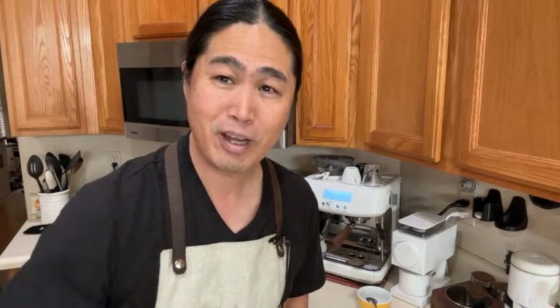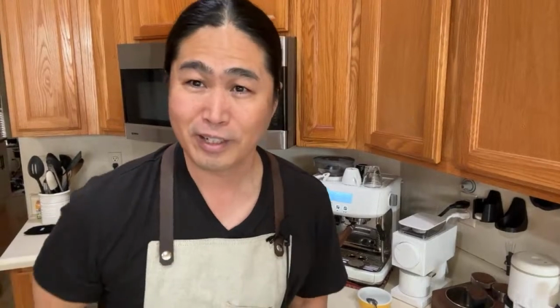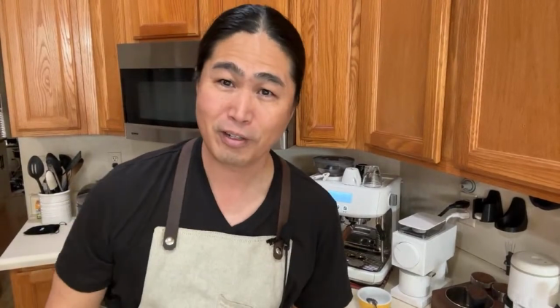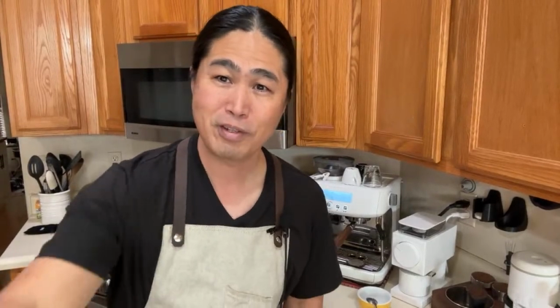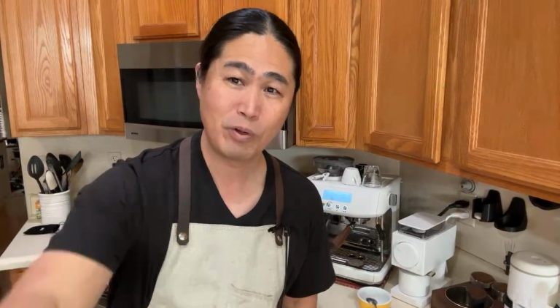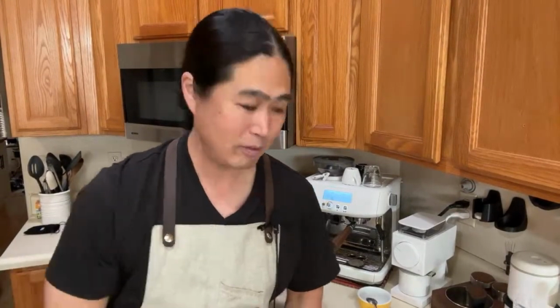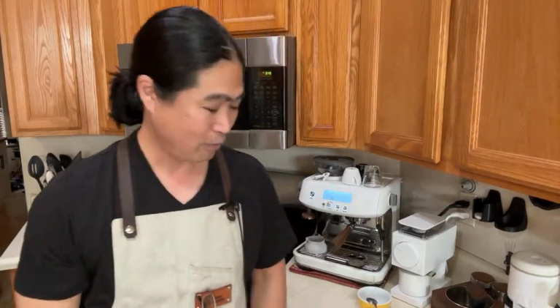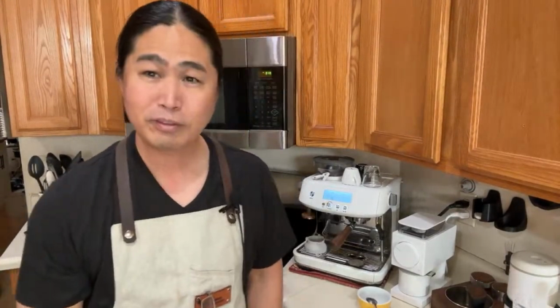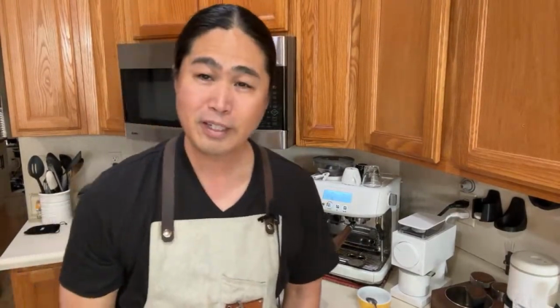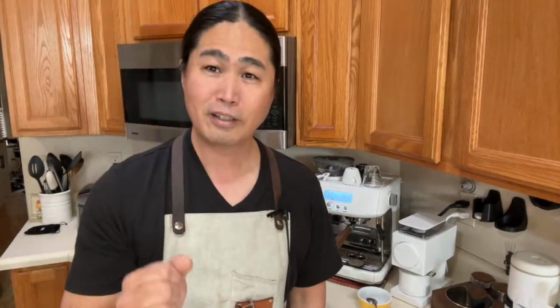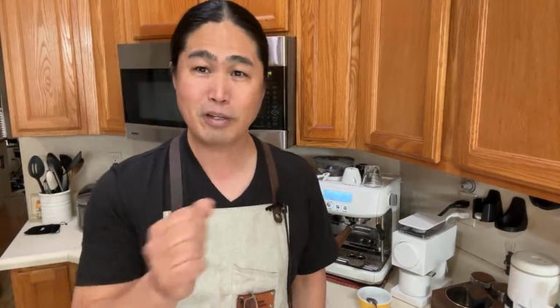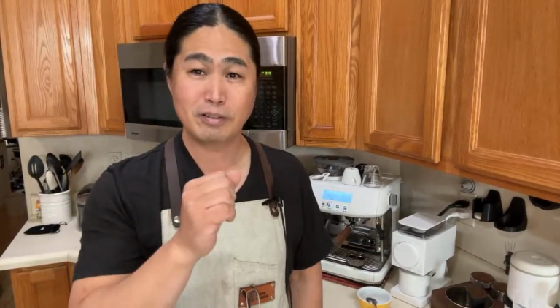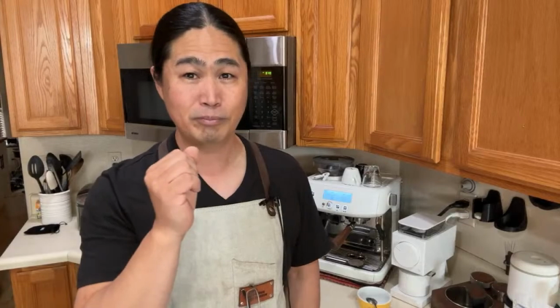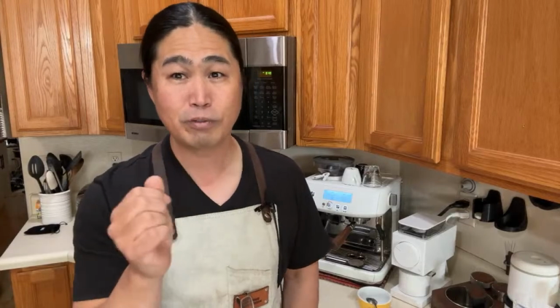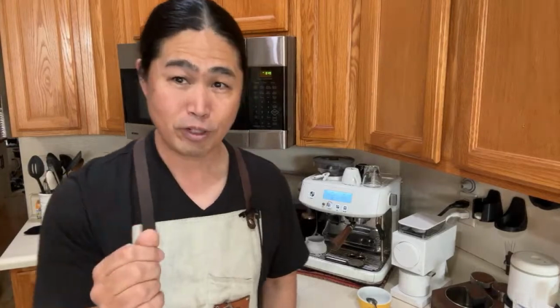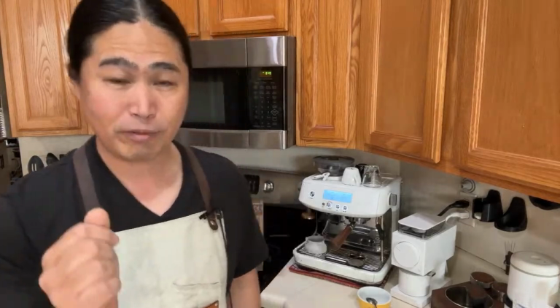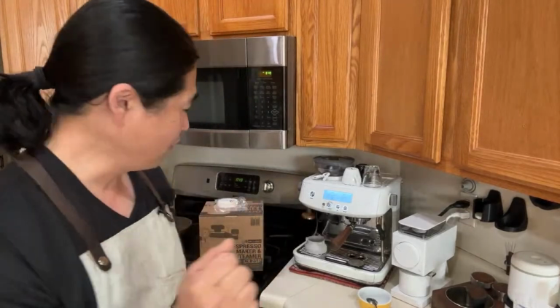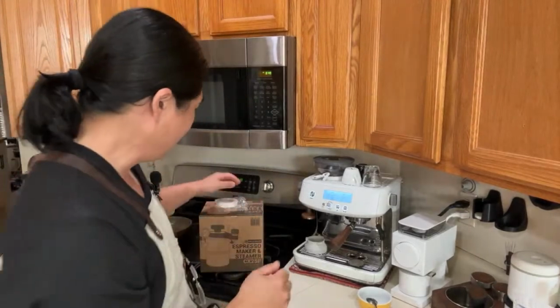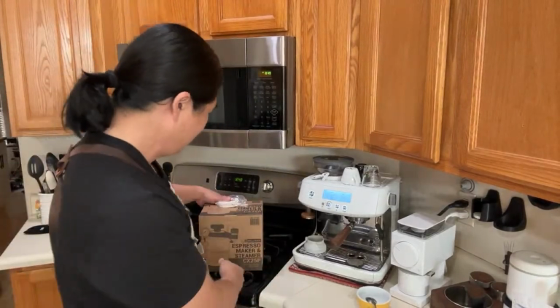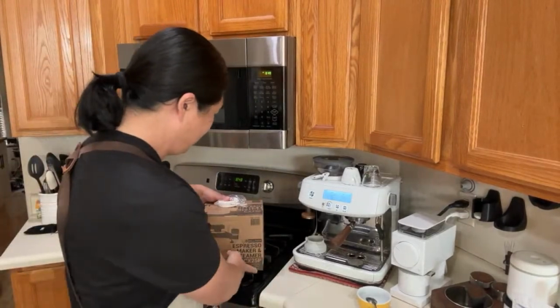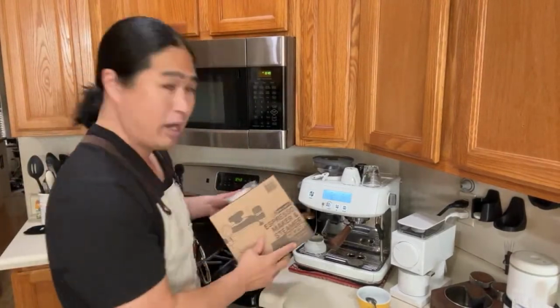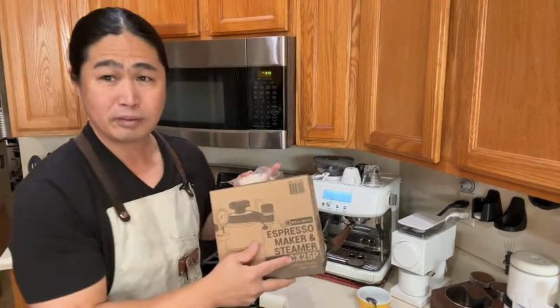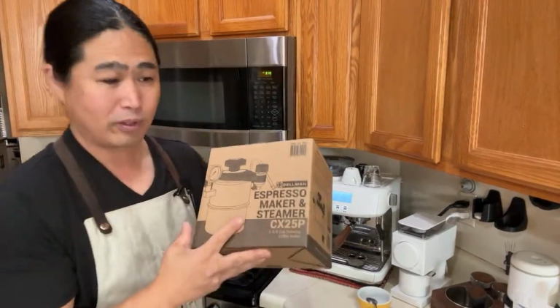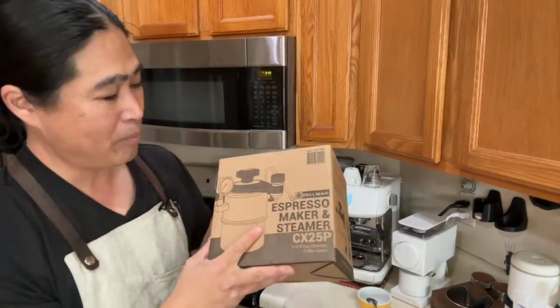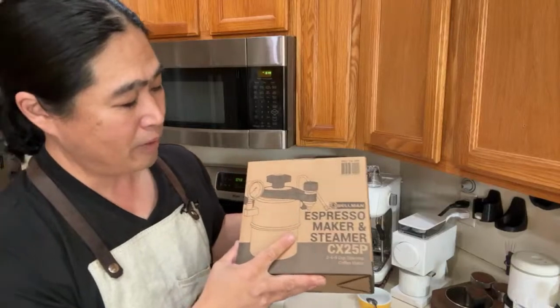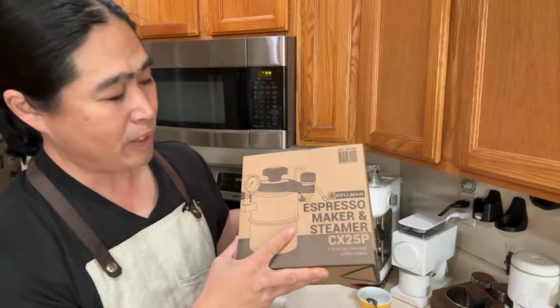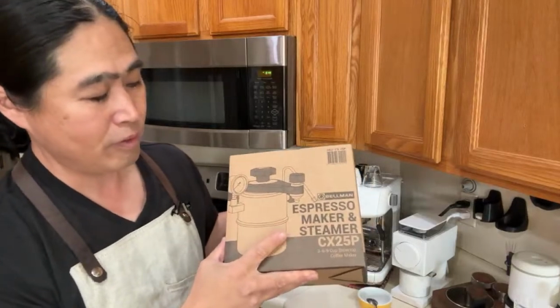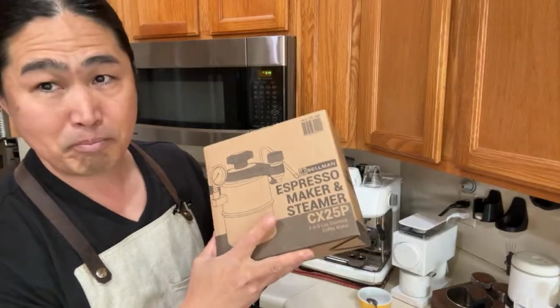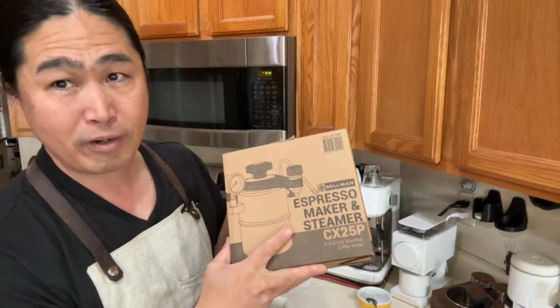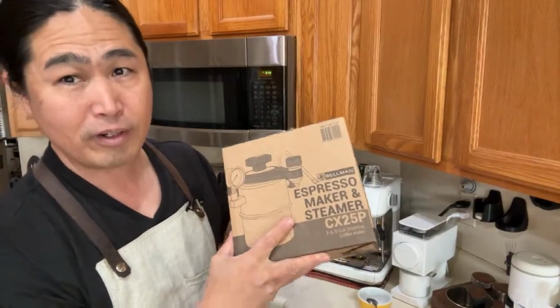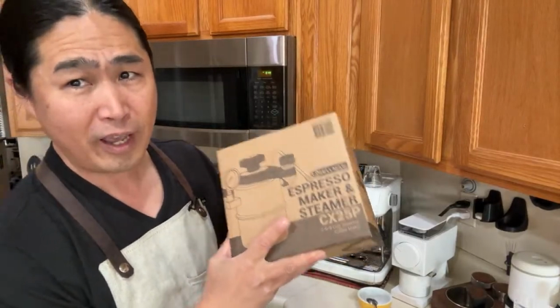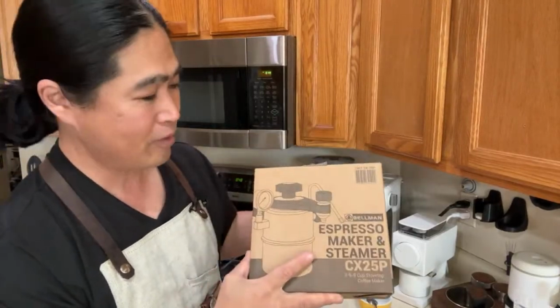Happy Holidays! I hope you guys are having a wonderful day. This one, I'm going to do a first look — a first look on Bellman. This is the Bellman Espresso Maker and Steamer.